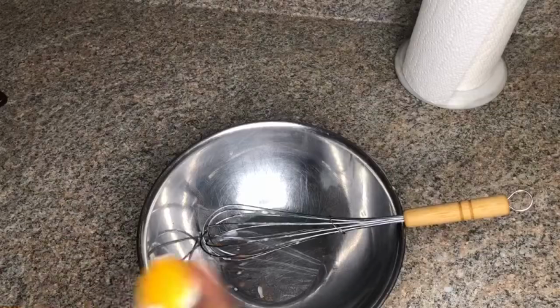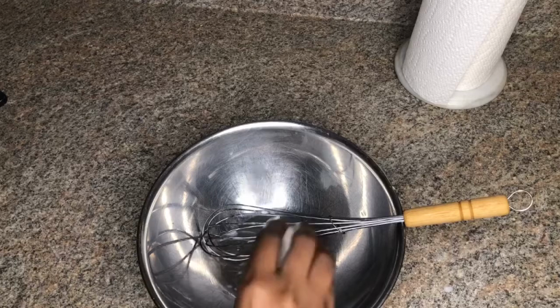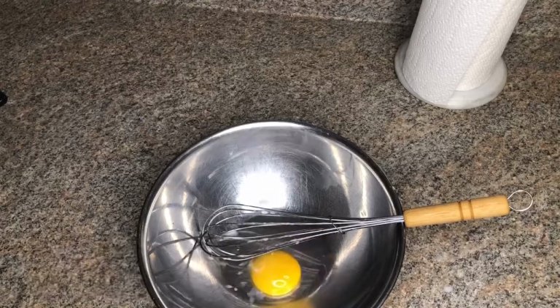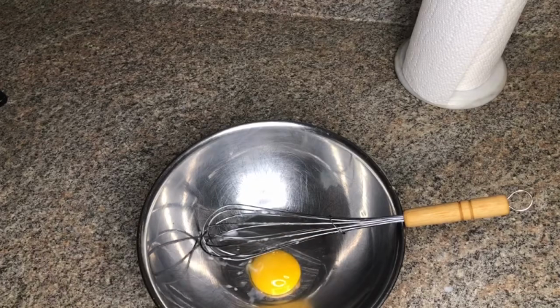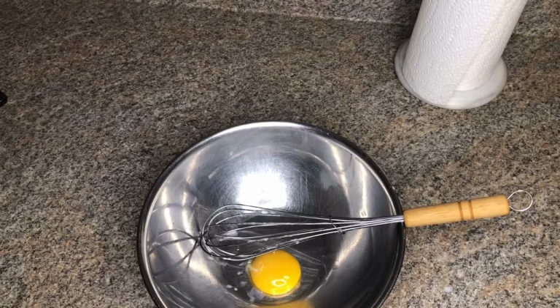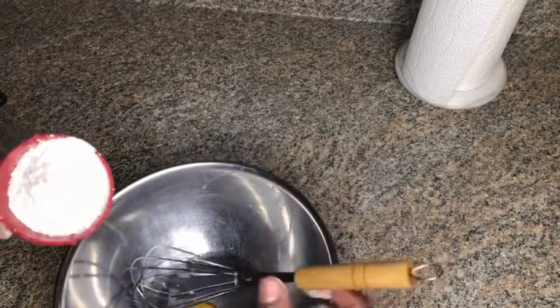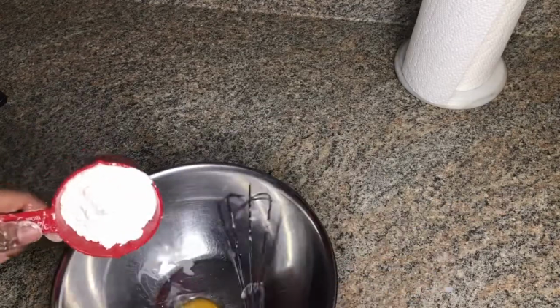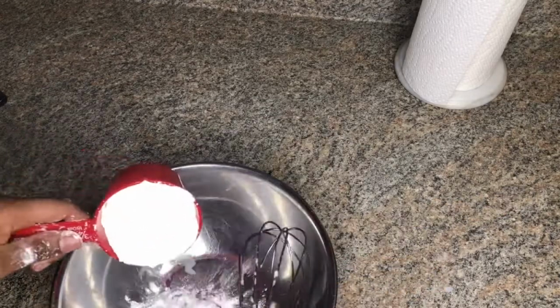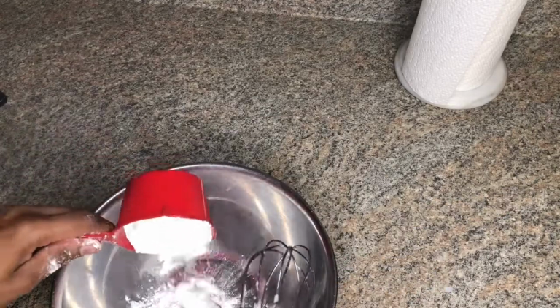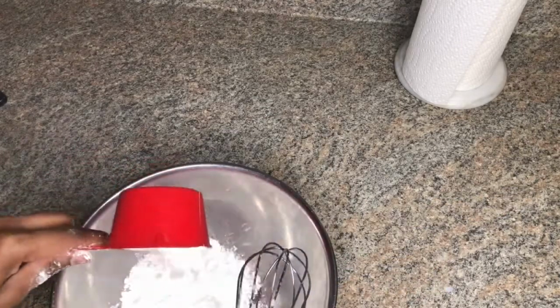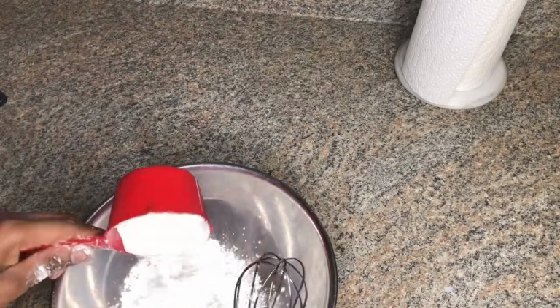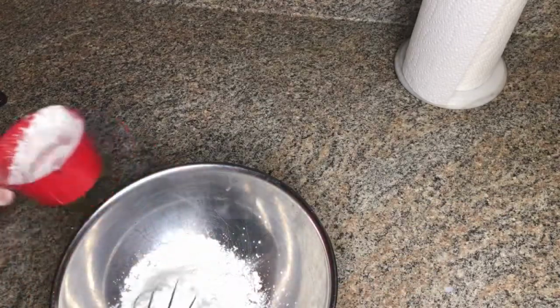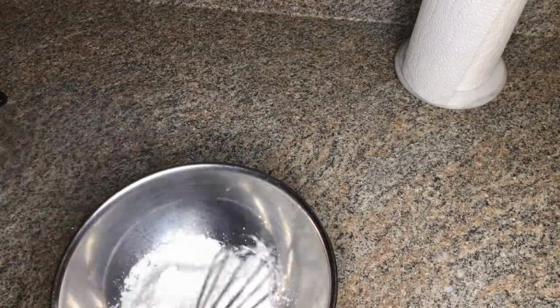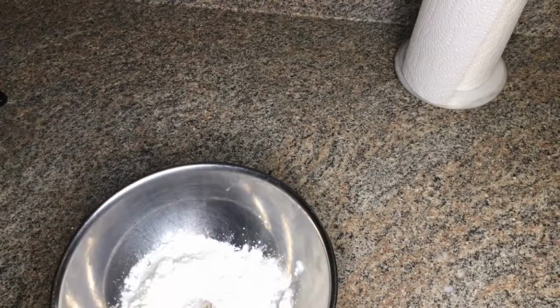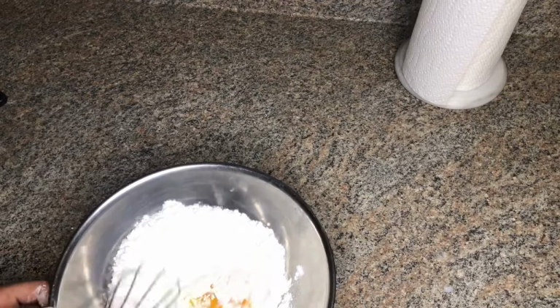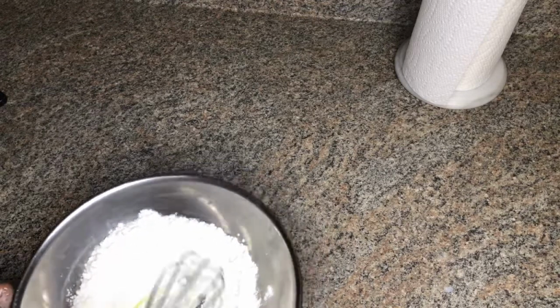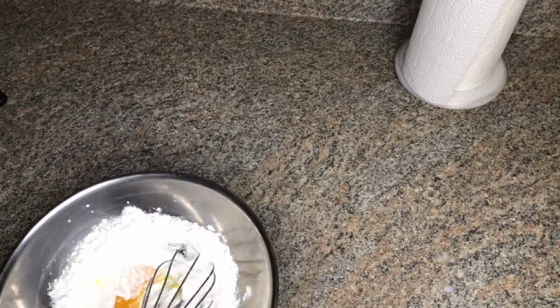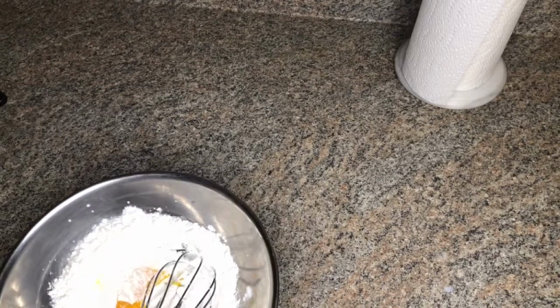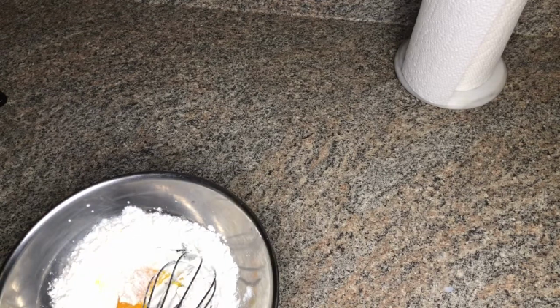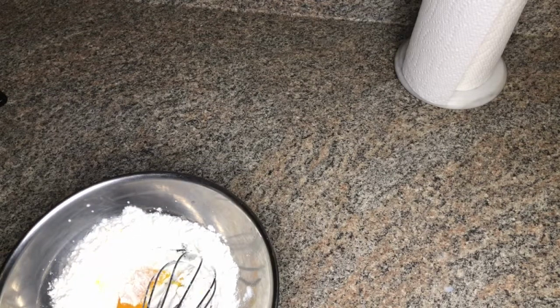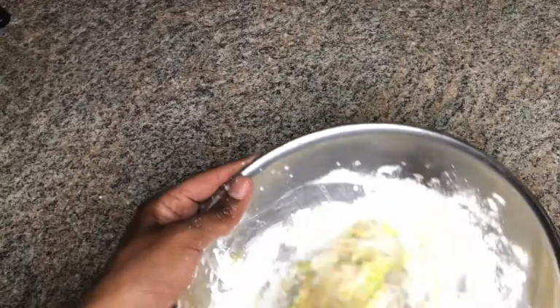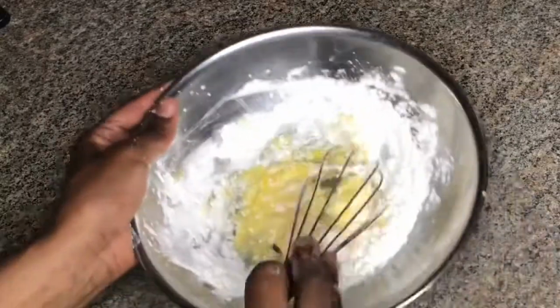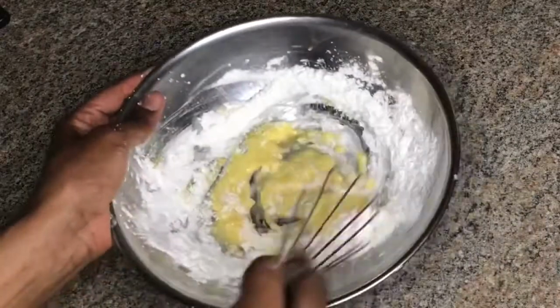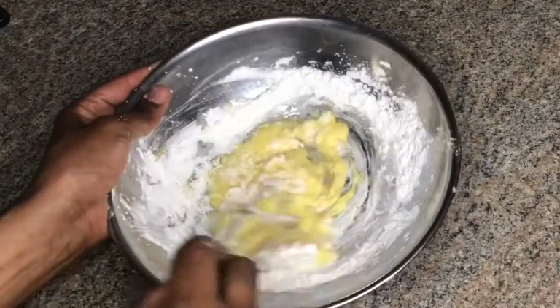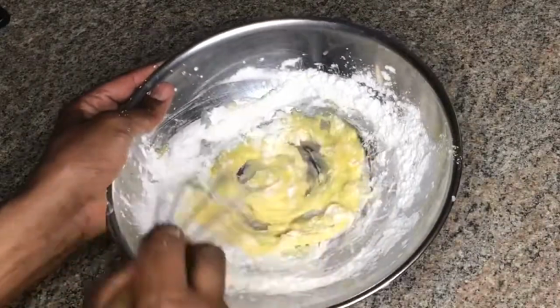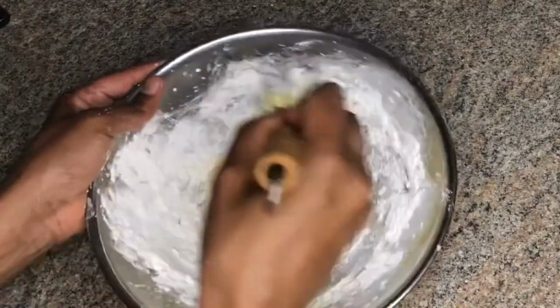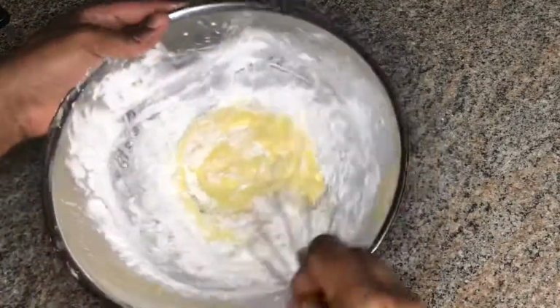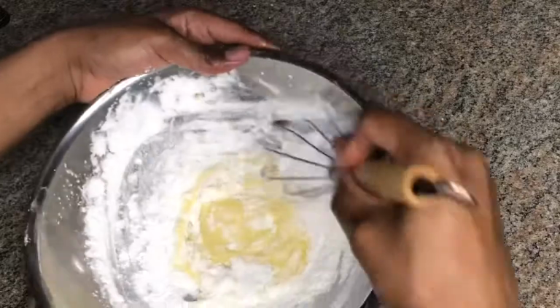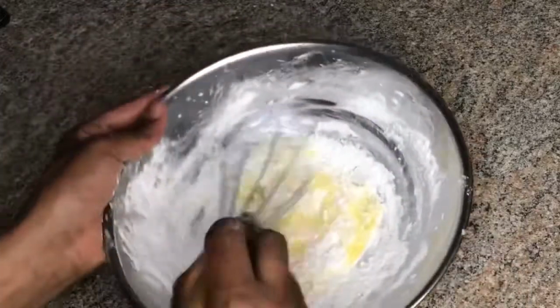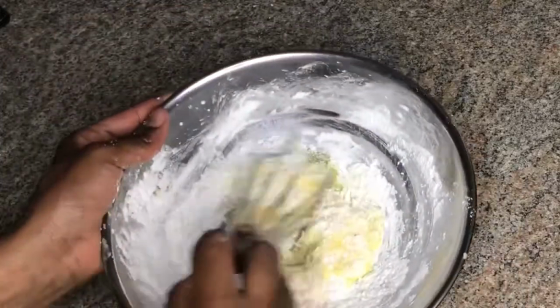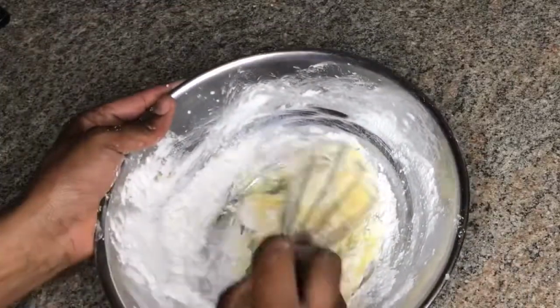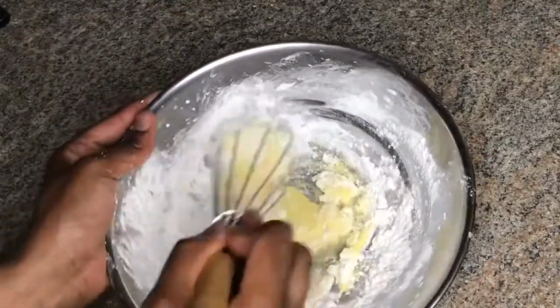Now in another bowl I'm going to whisk my cornstarch and my egg yolk, and I'm going to whisk that until it's slightly runny. You can also add about a tablespoon of water to help mix that out.